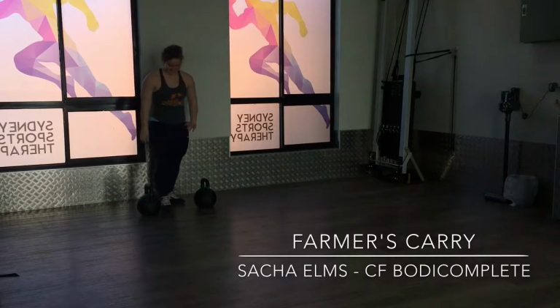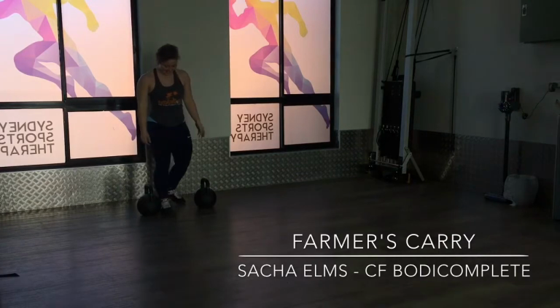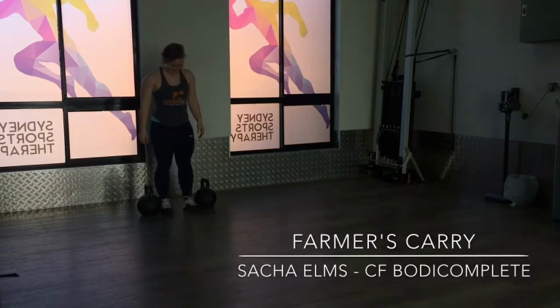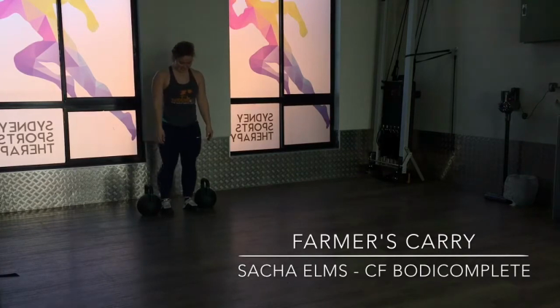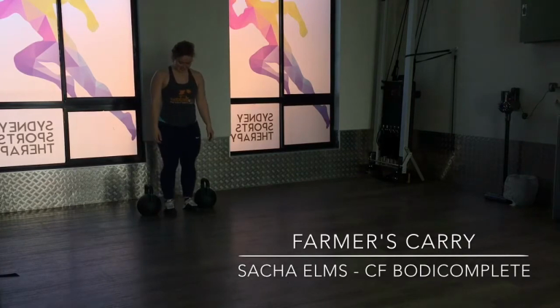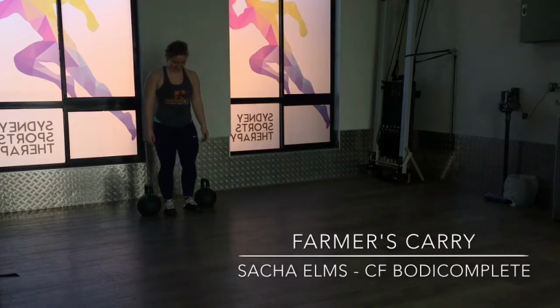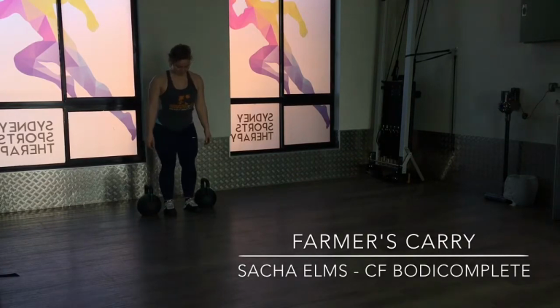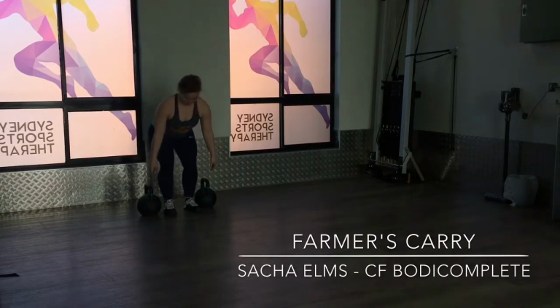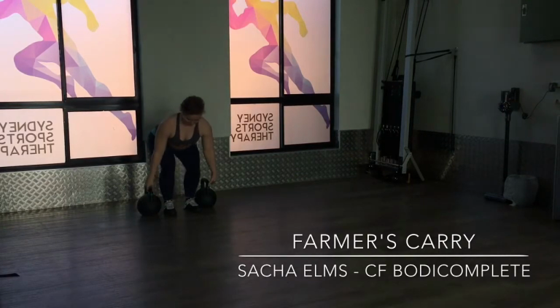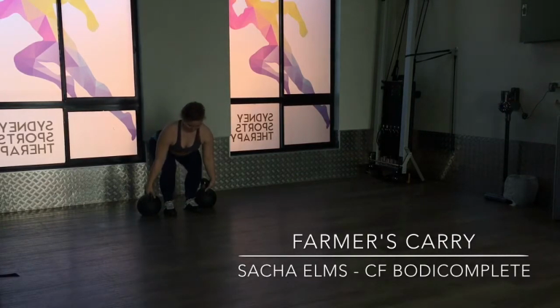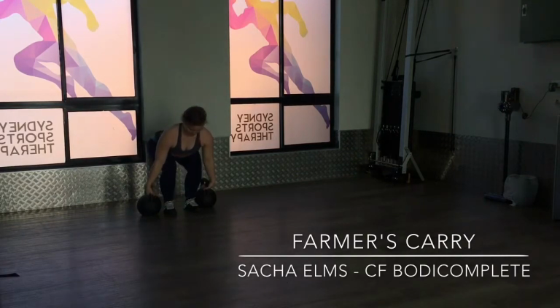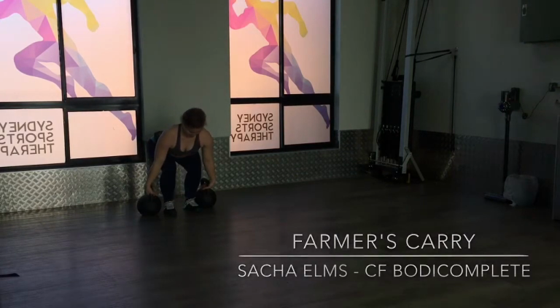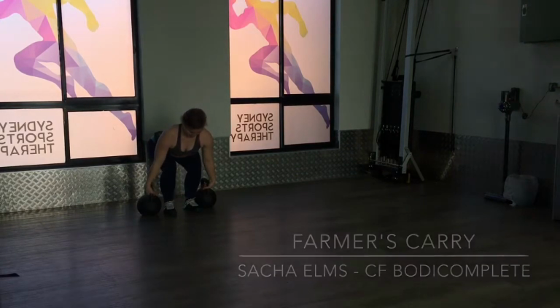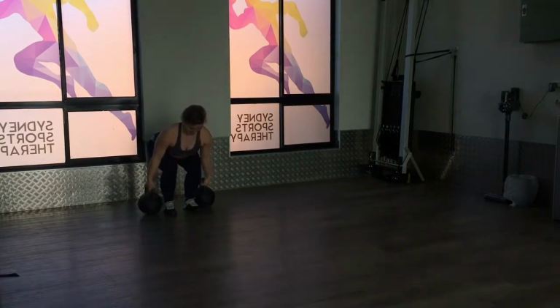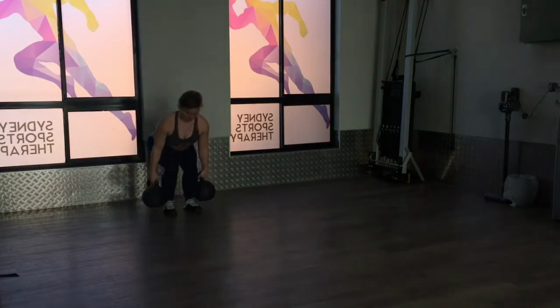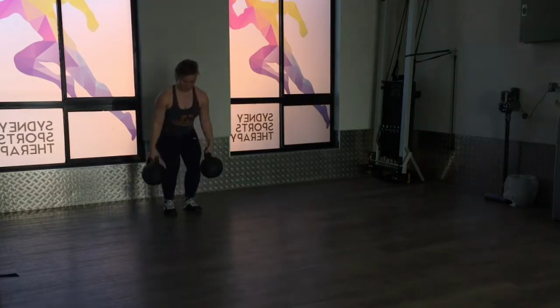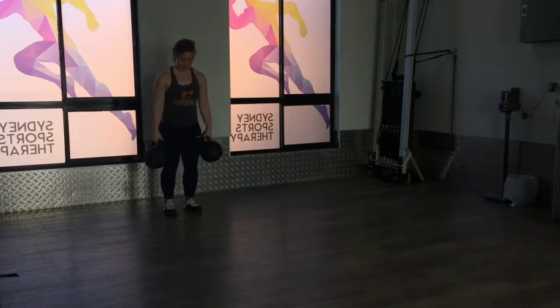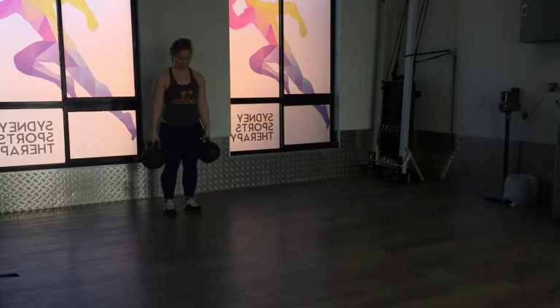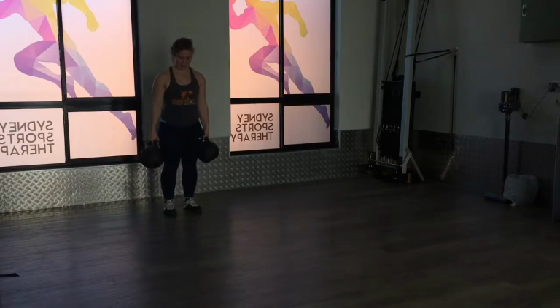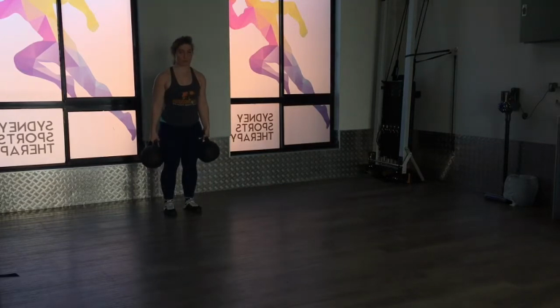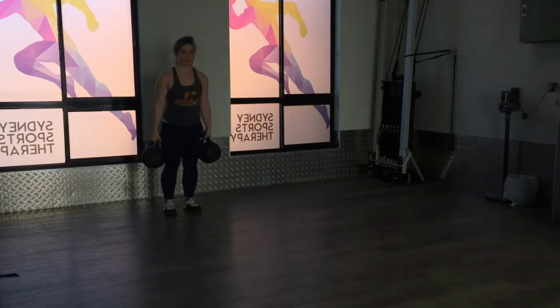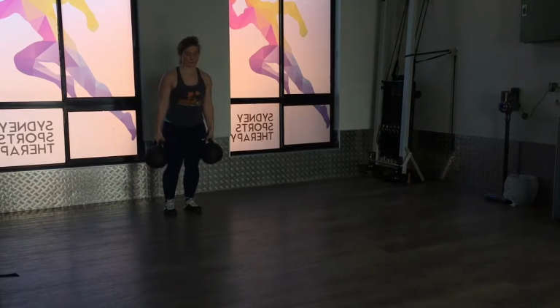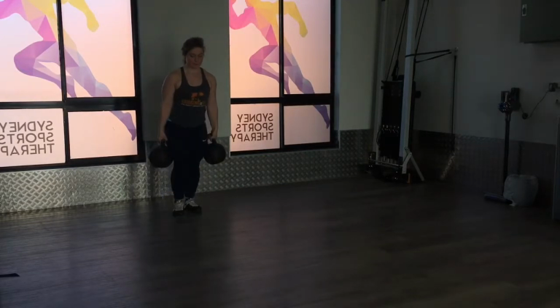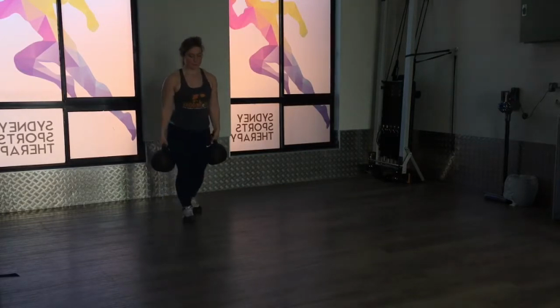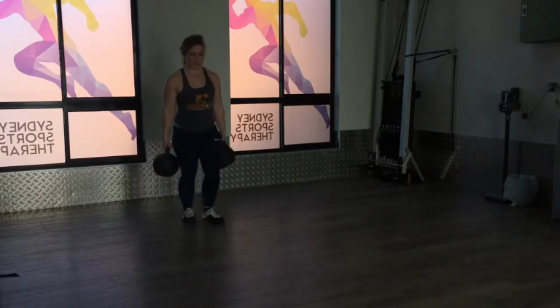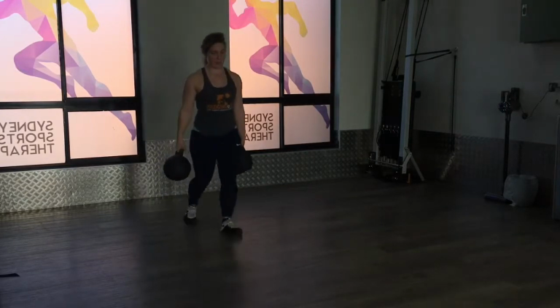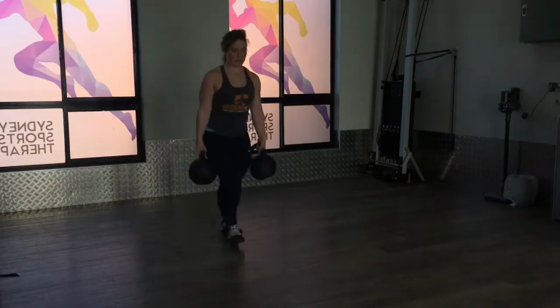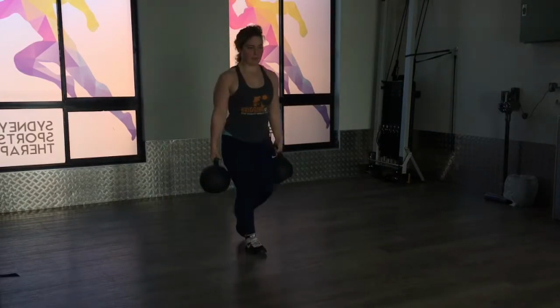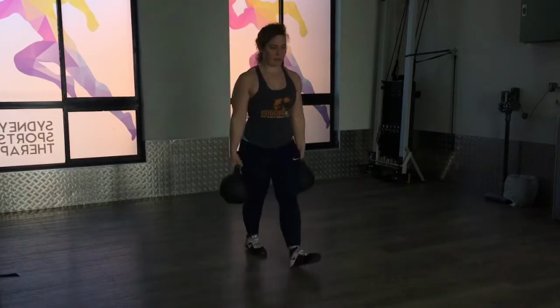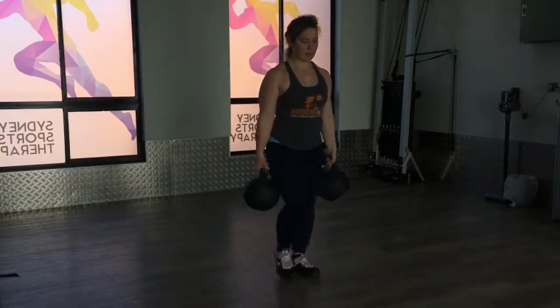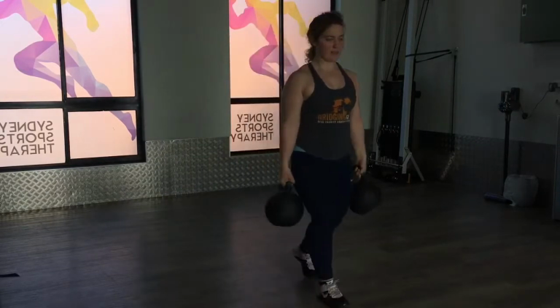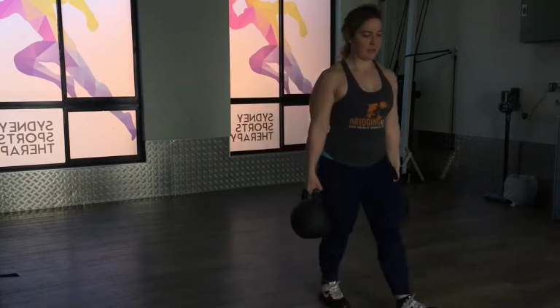Alright, so you're just going to pick them up. You can pick them up in the corner of the kettlebell or straight flat. You're just going to carry them. It's okay if you feel your traps work.